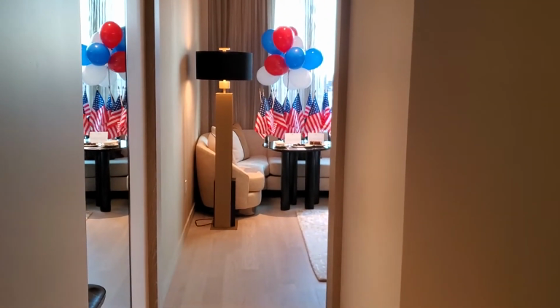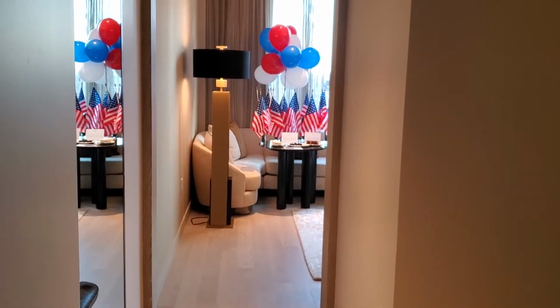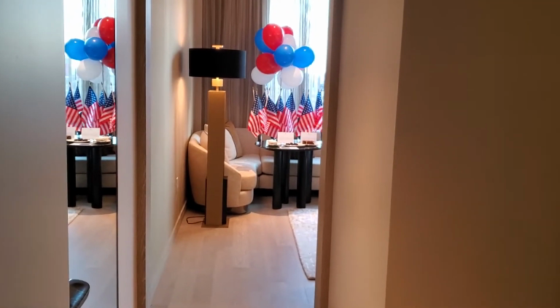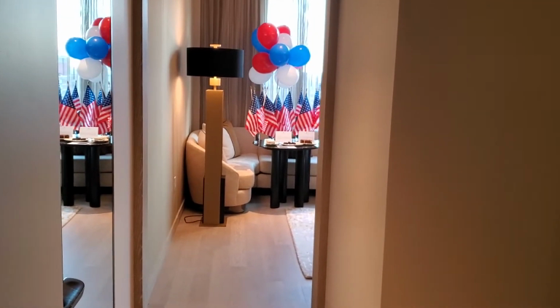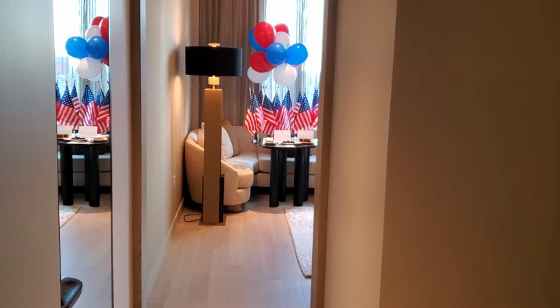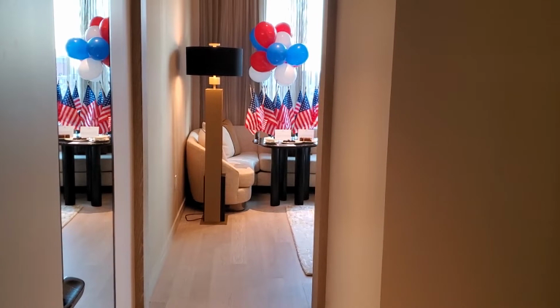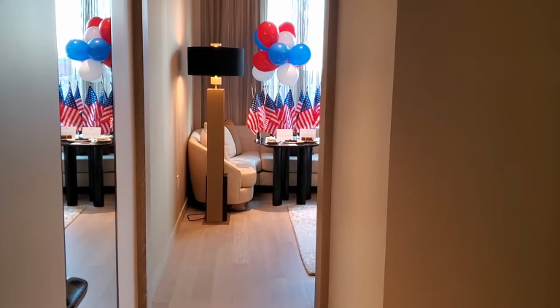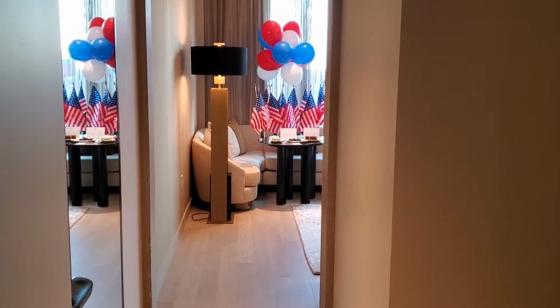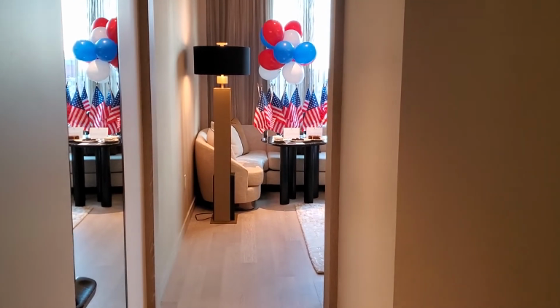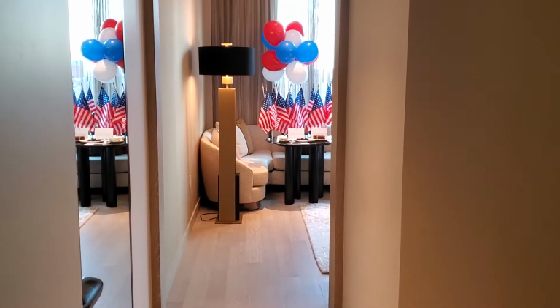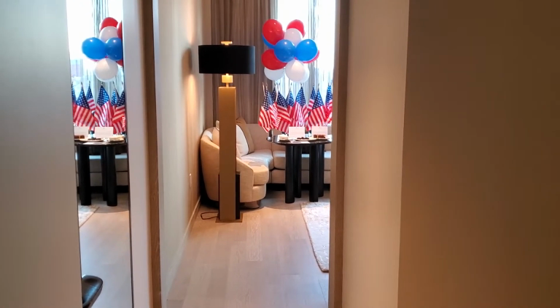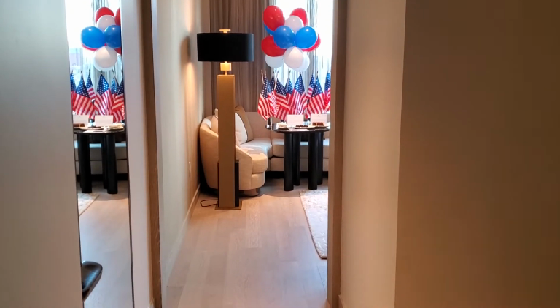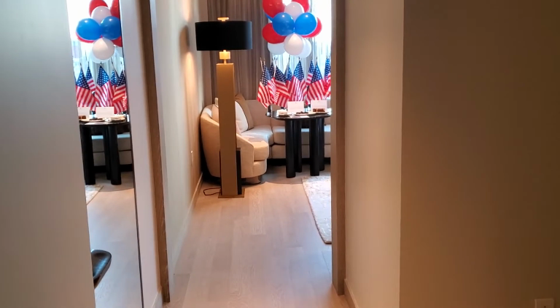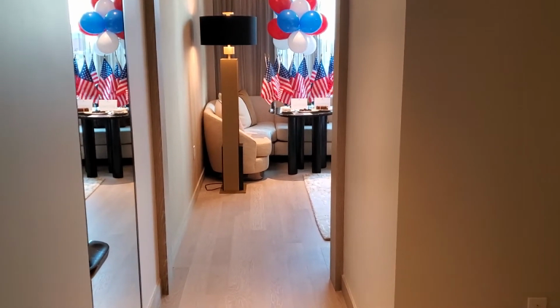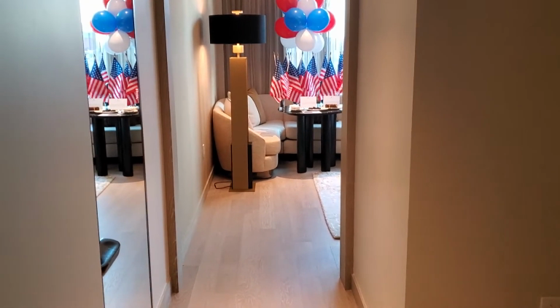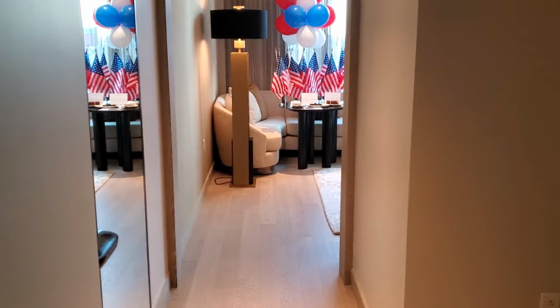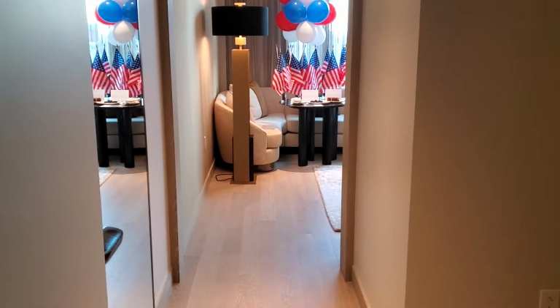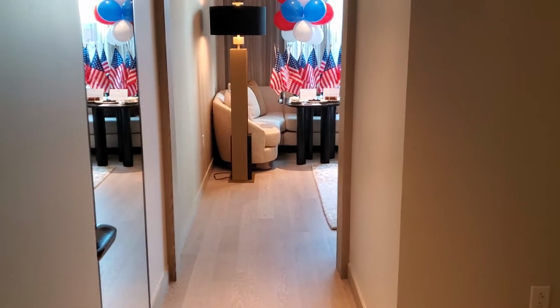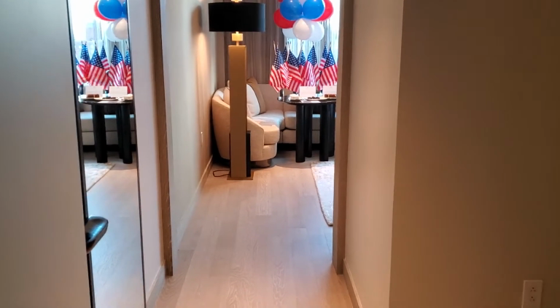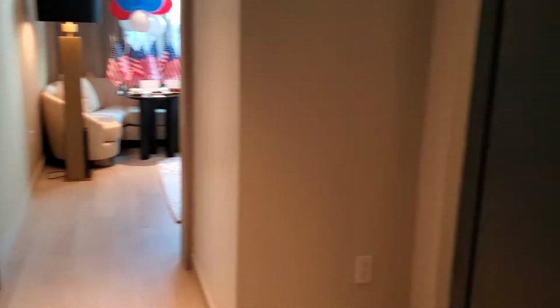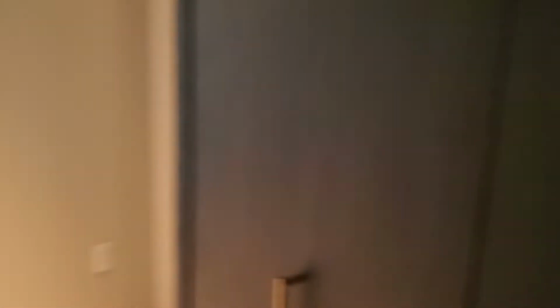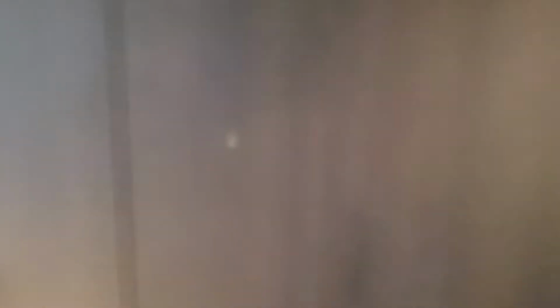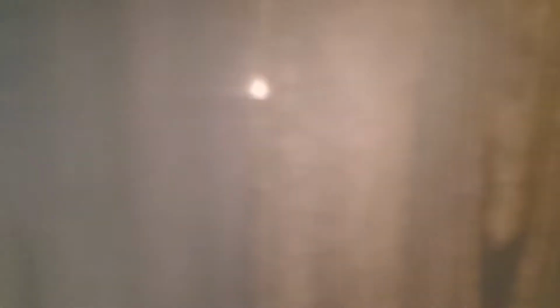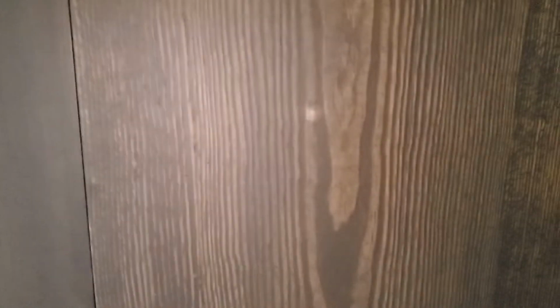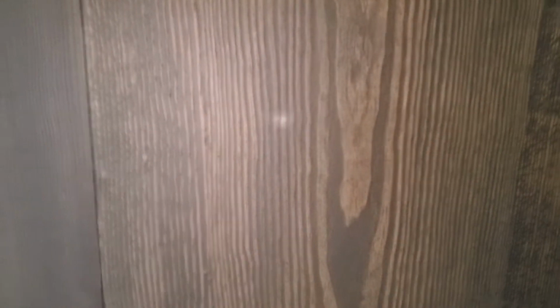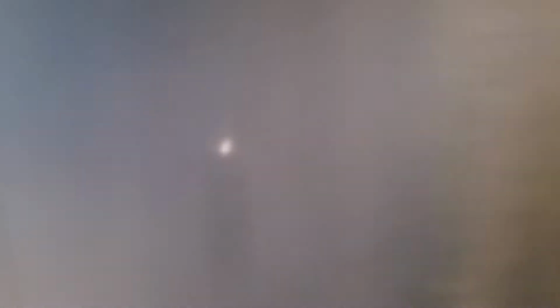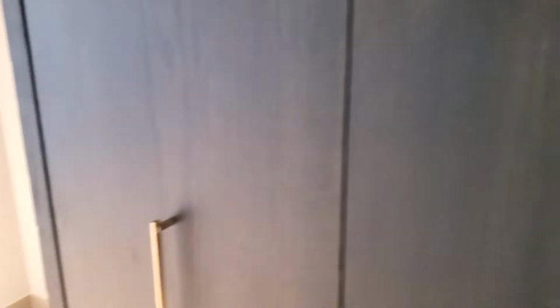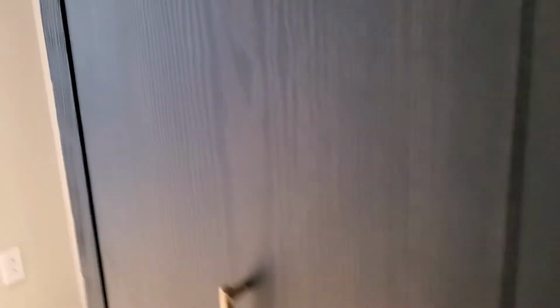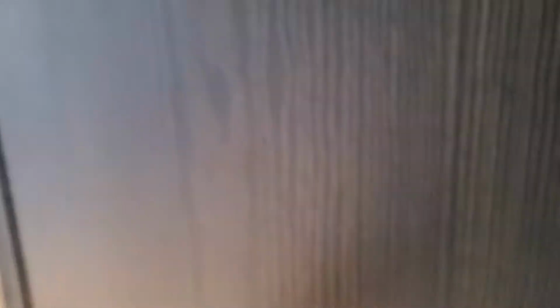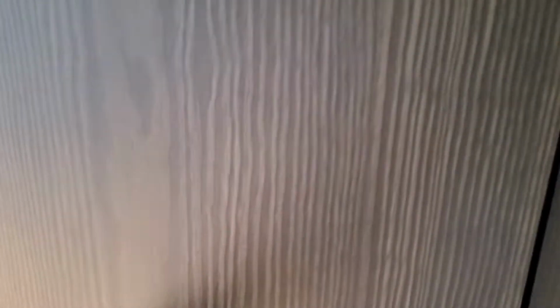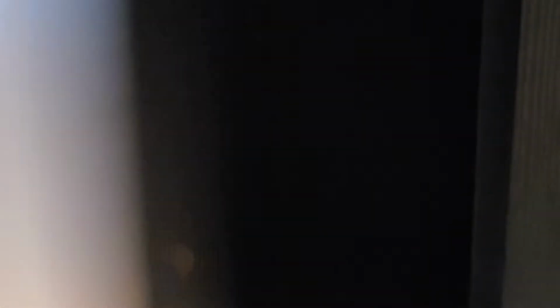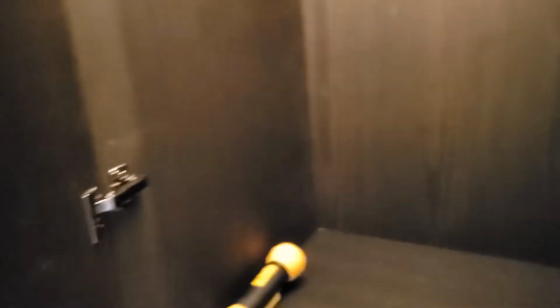This is the Ritz Carlton Nomad in New York City, New York, United States. This is, I believe, a superior king room. As soon as you enter, to the right is the closet, which is pretty spacious if you're here for even about a week or so, maybe even more.